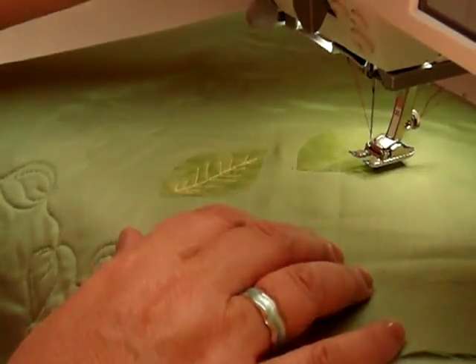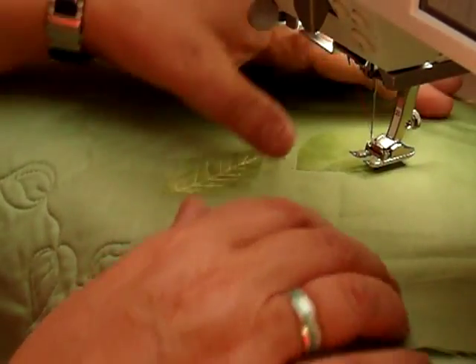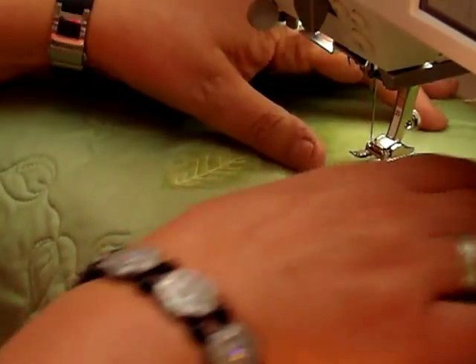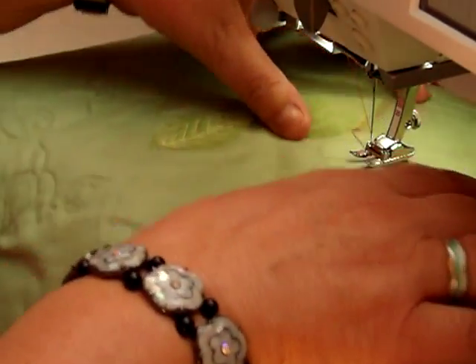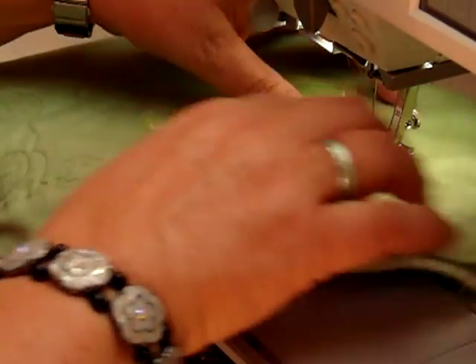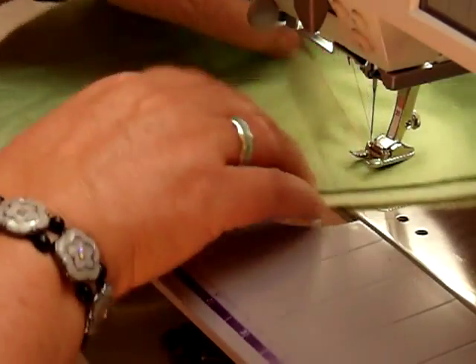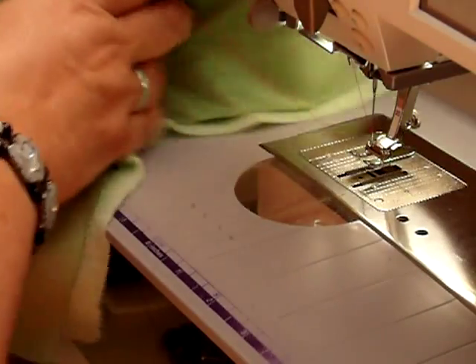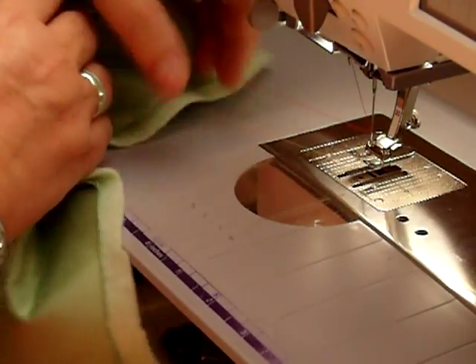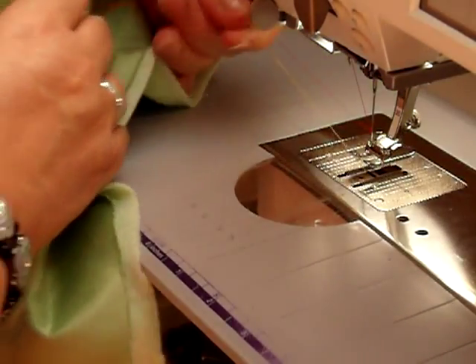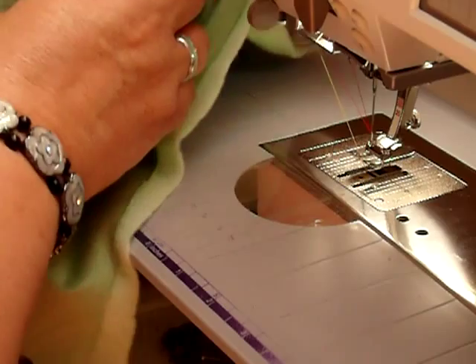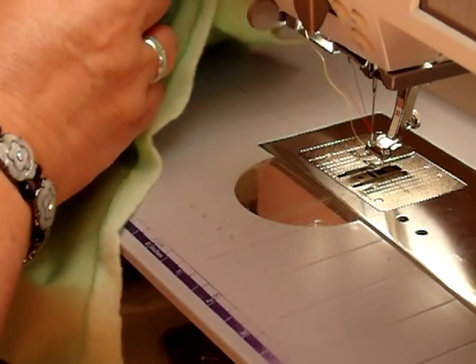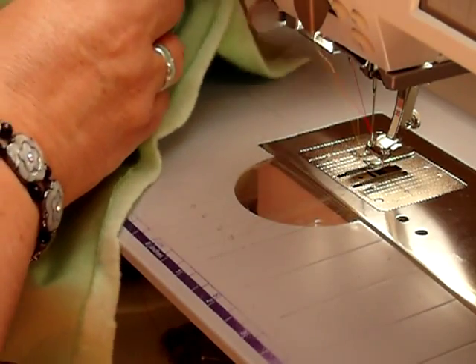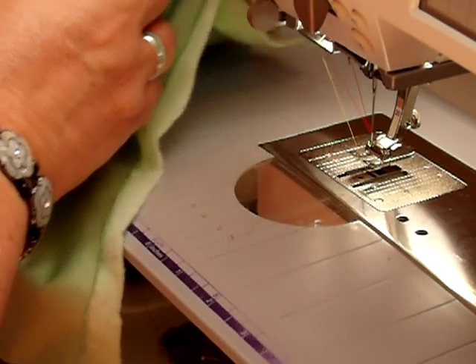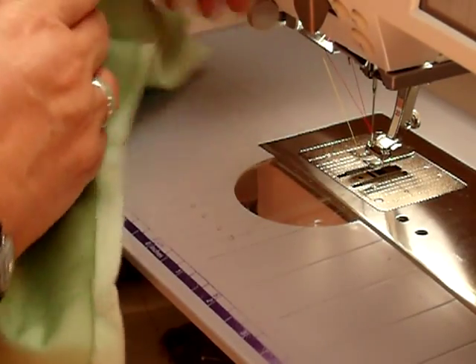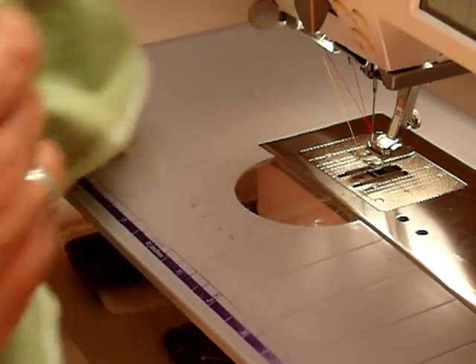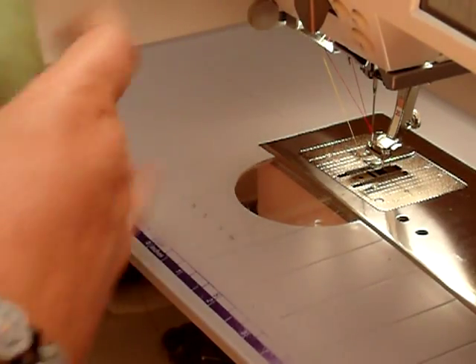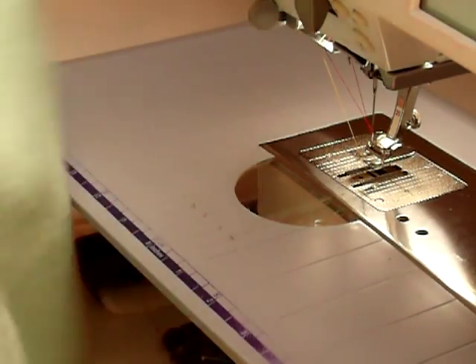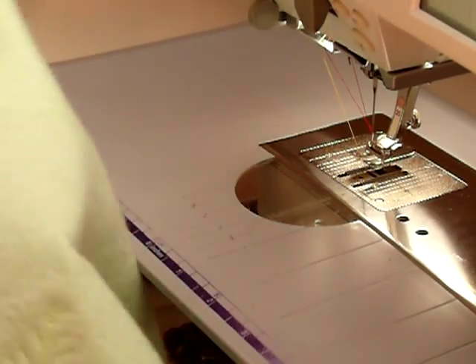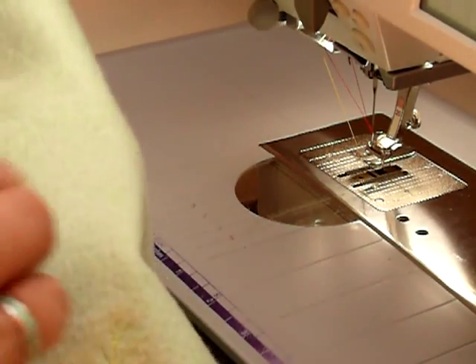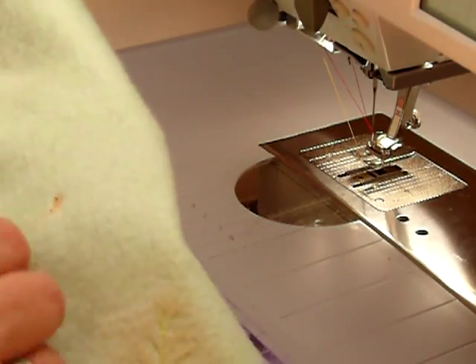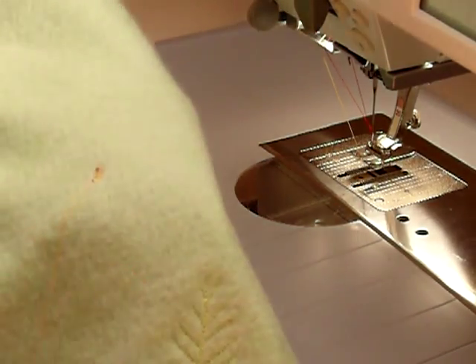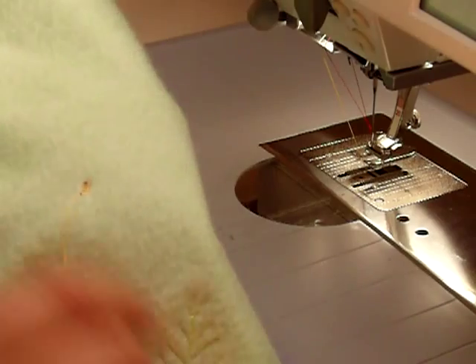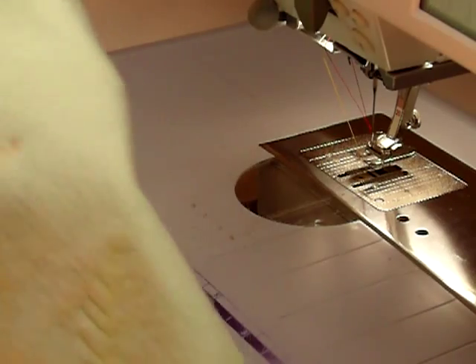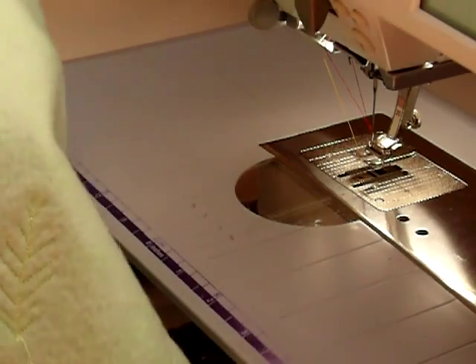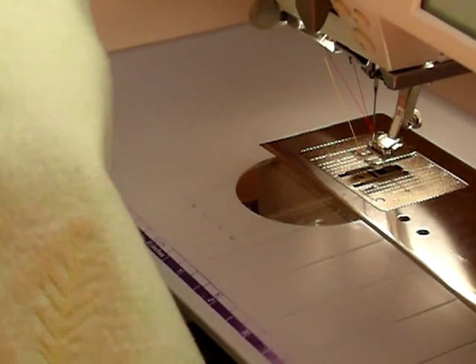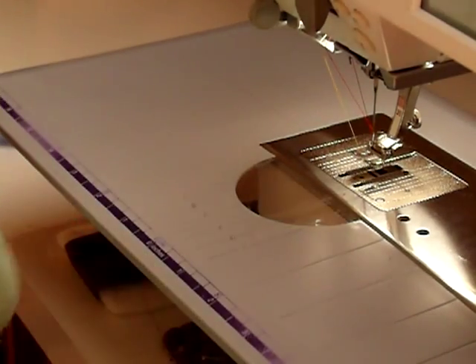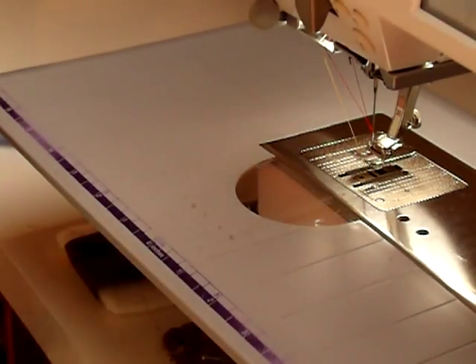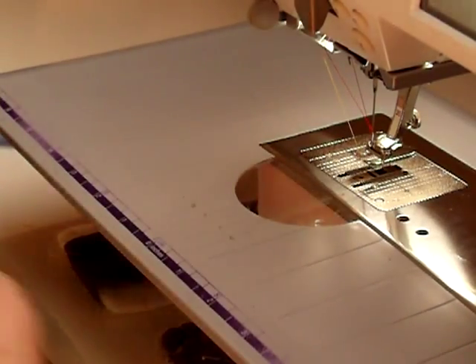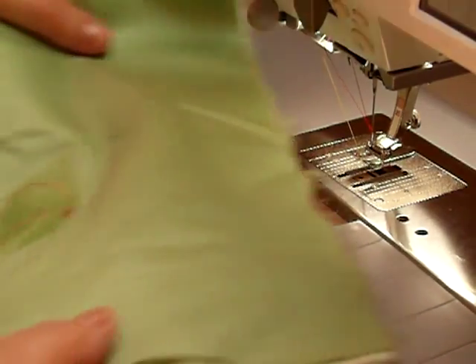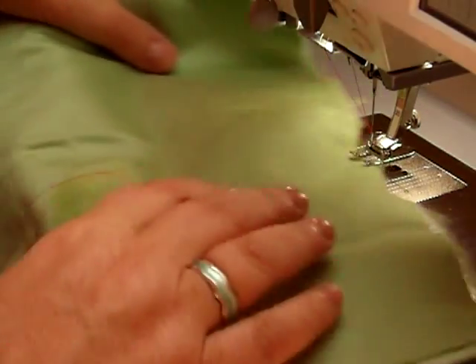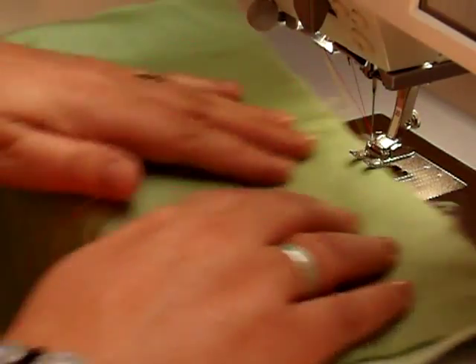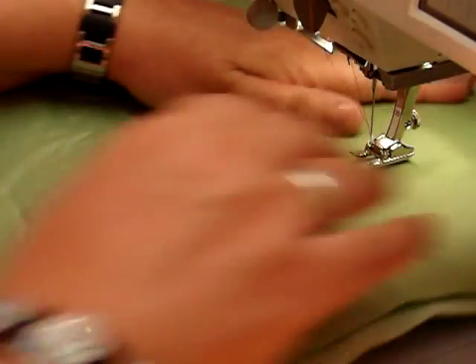When I turn it over, there we are — the back will be neat. And that's pulling up your bobbin thread.